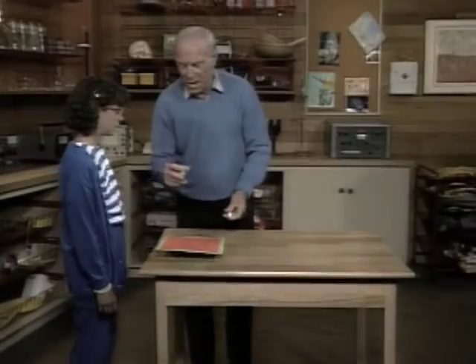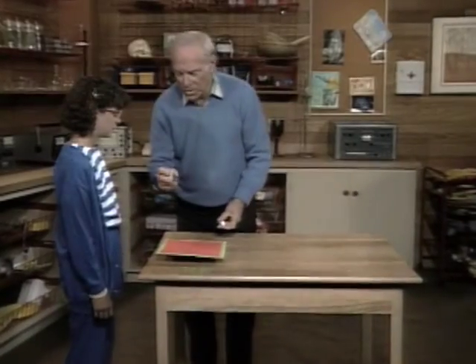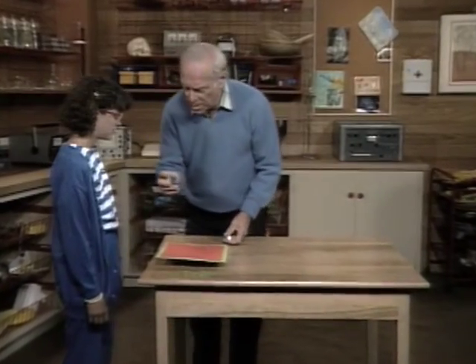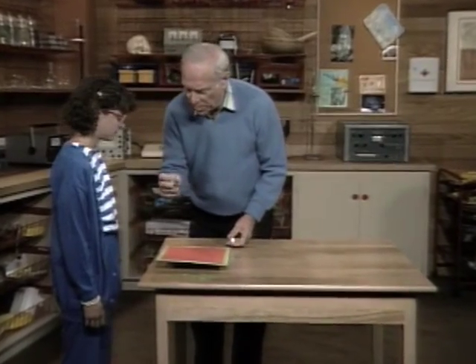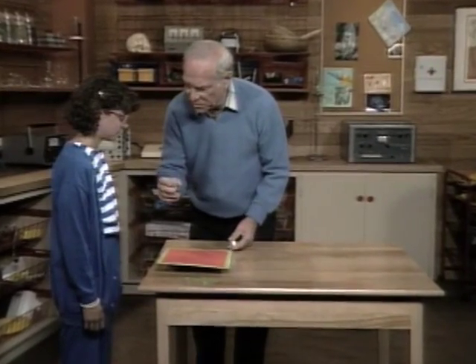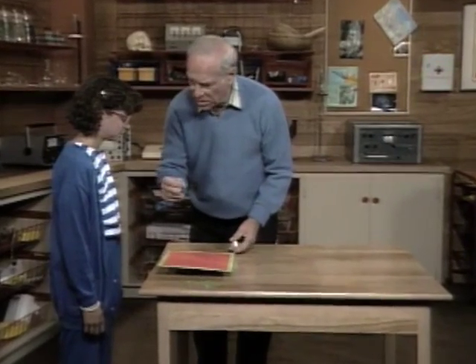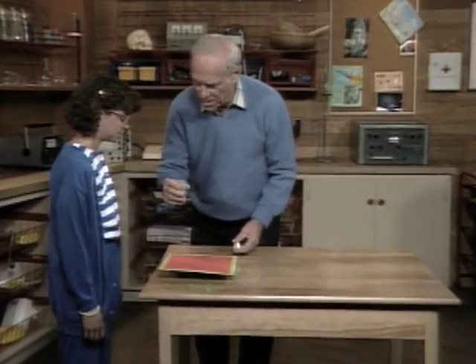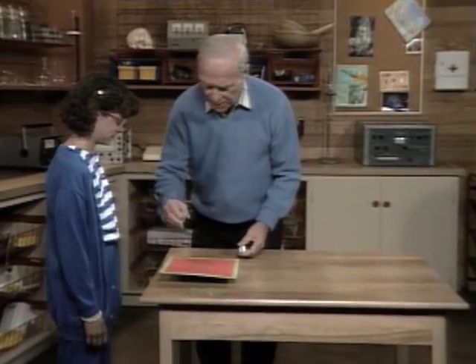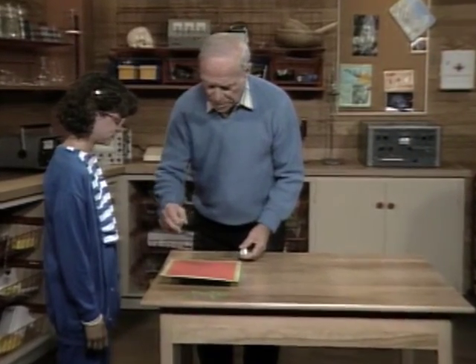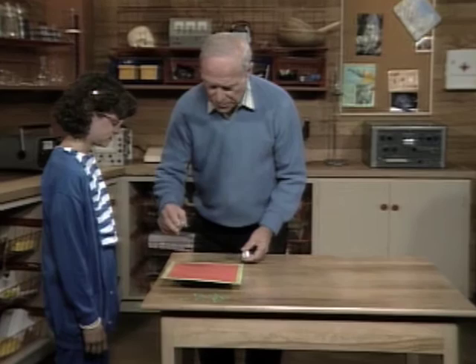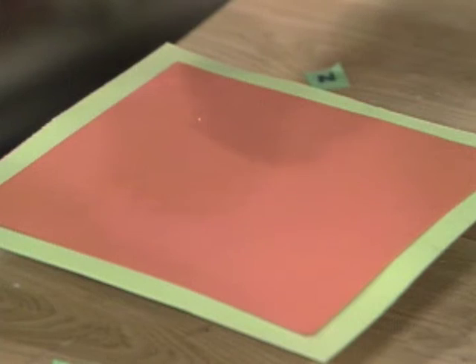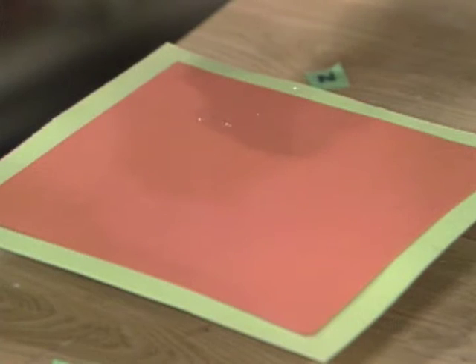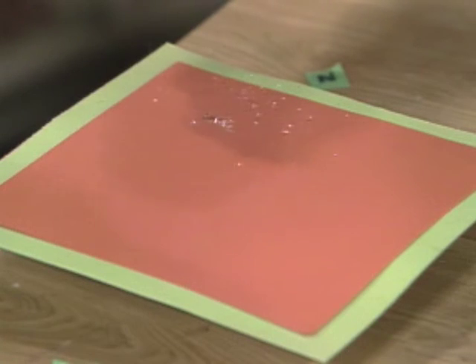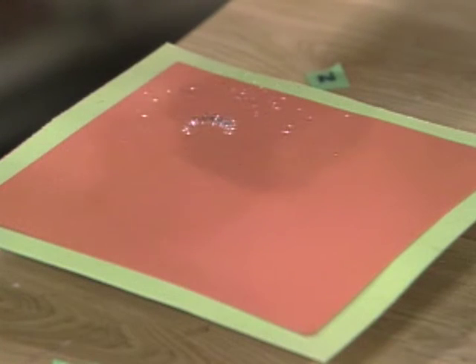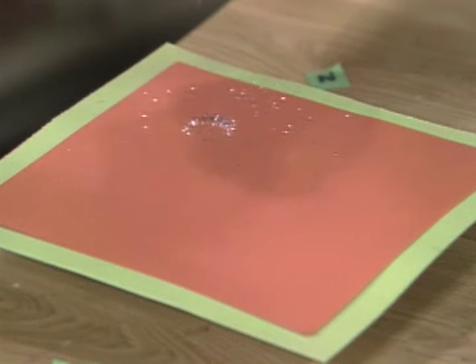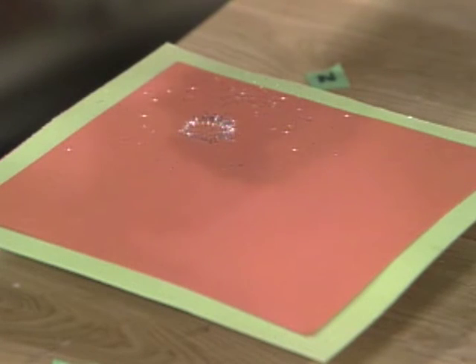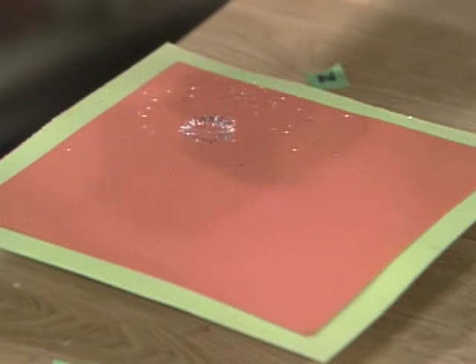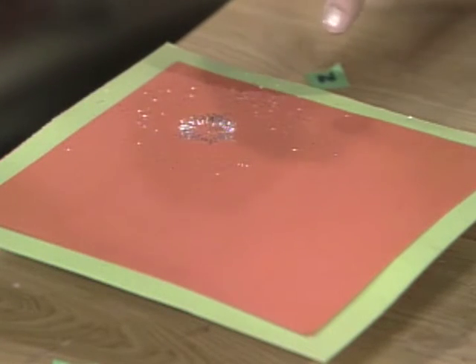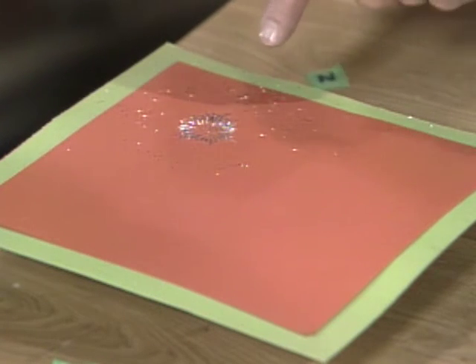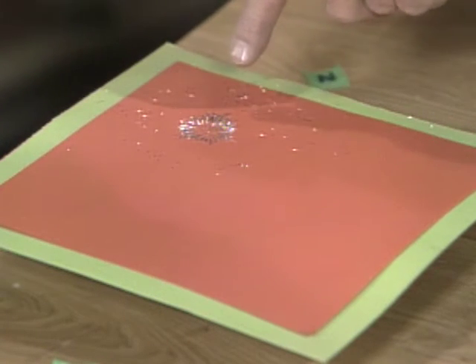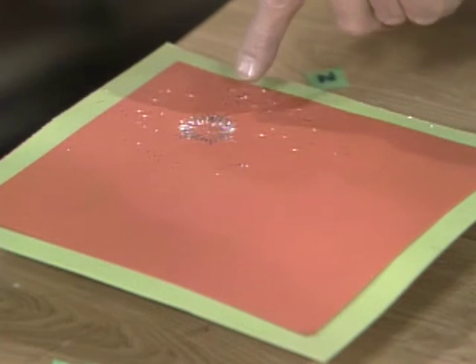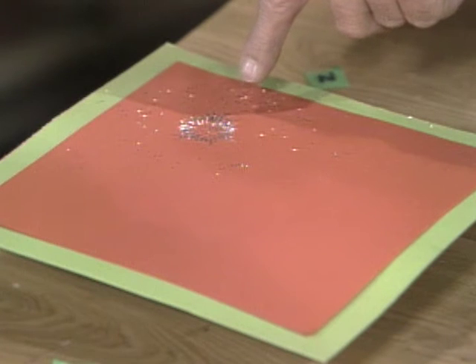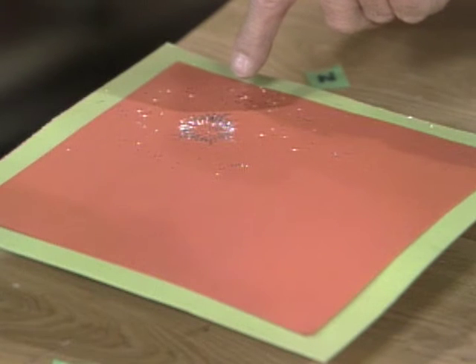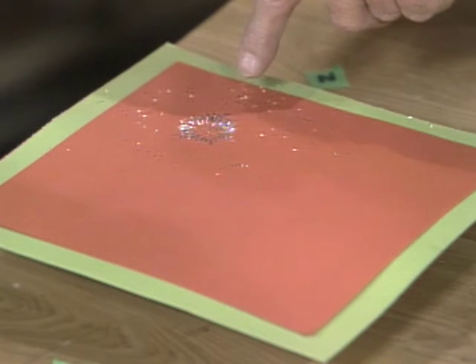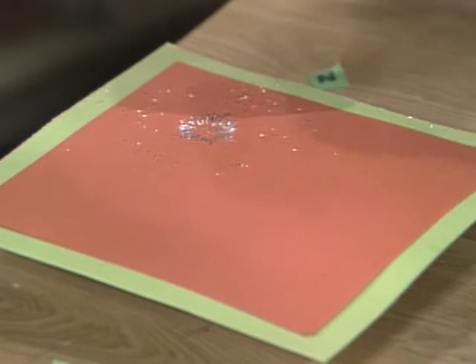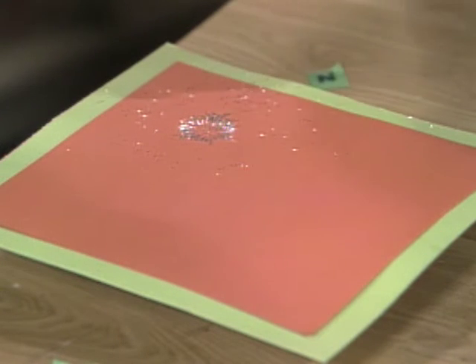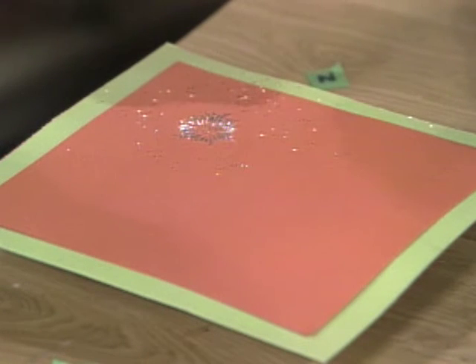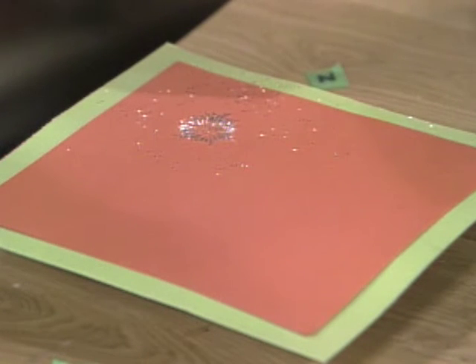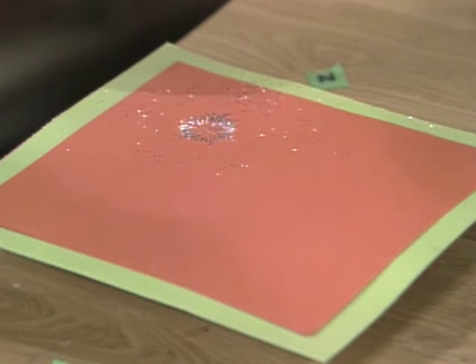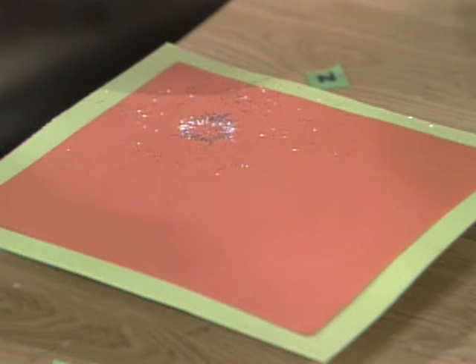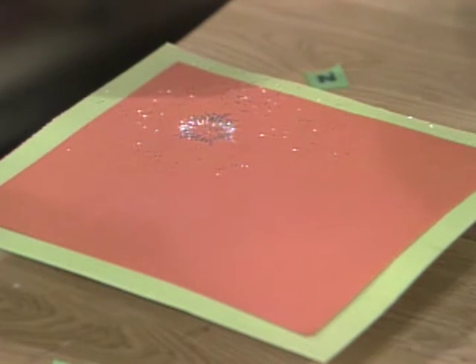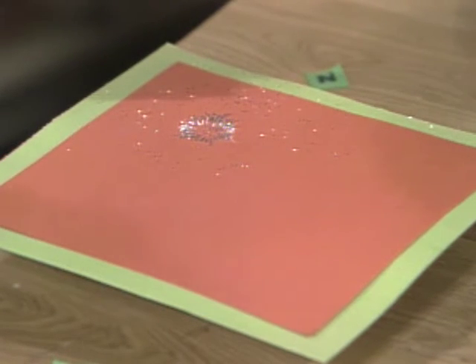Daniel, here are little pieces of steel, and if I sprinkle them over the top of this cardboard like this — see that circle? What do you suspect is underneath there? A magnet. What makes you think that? Because magnets pick up metal things.